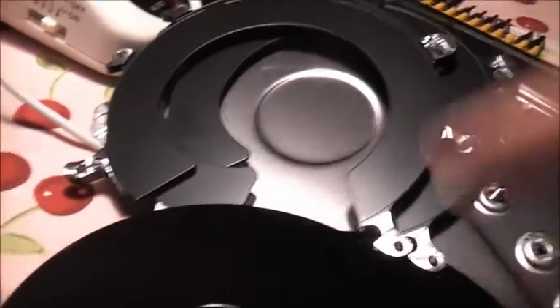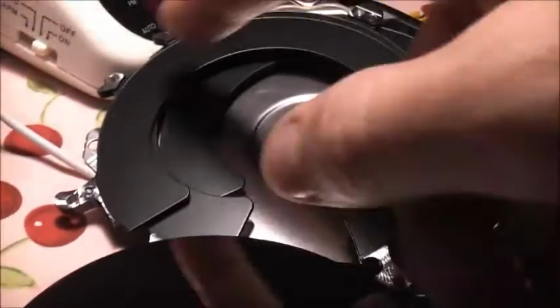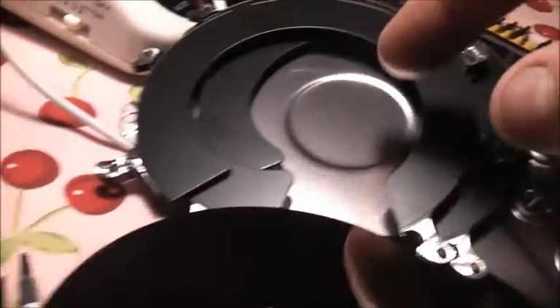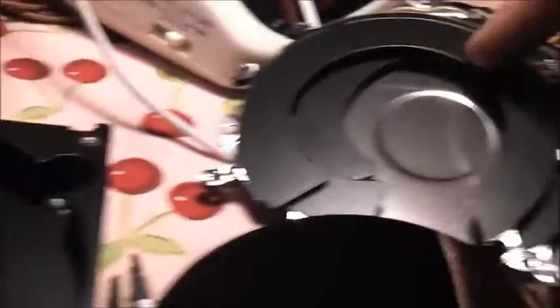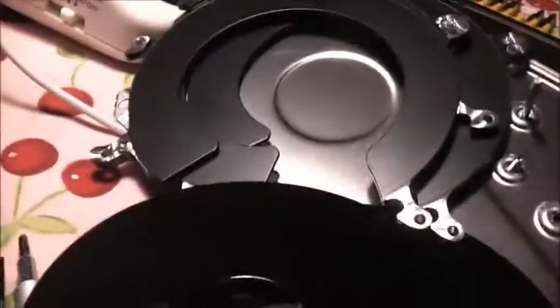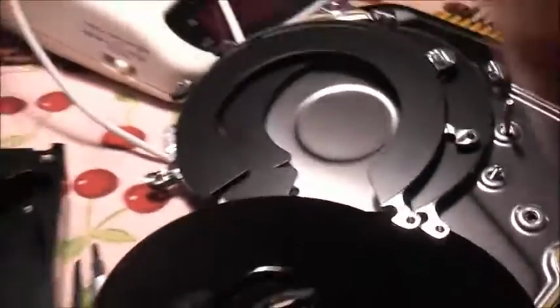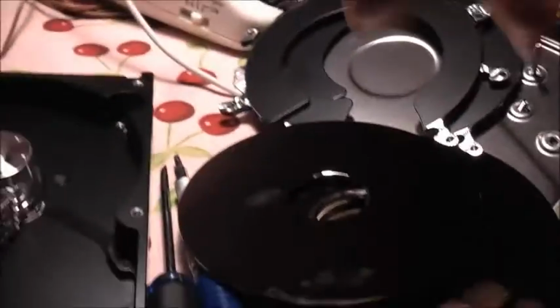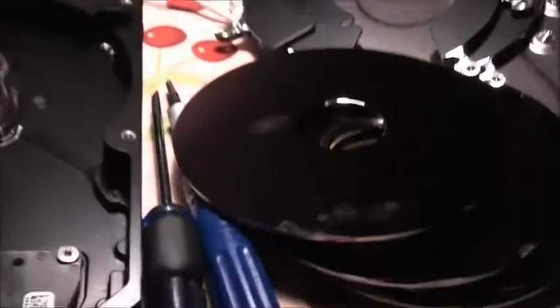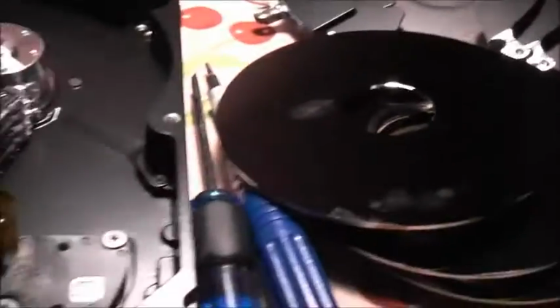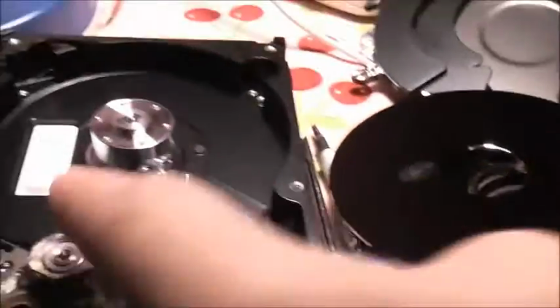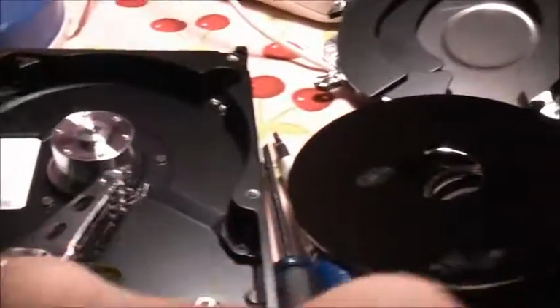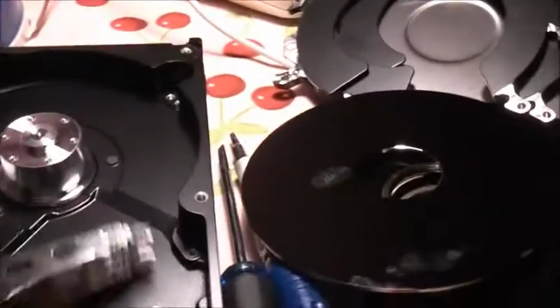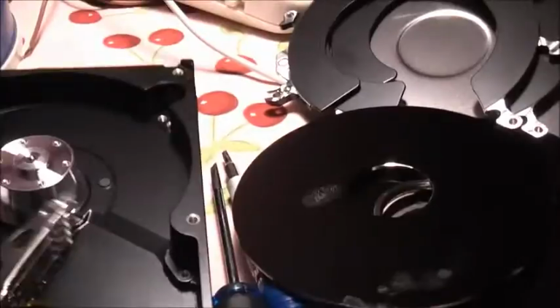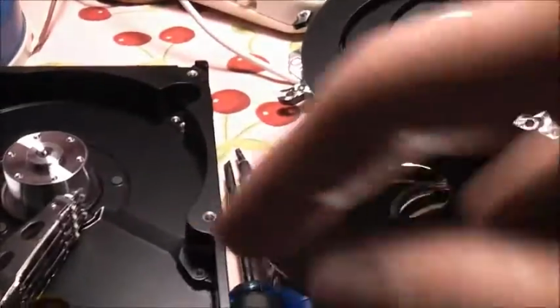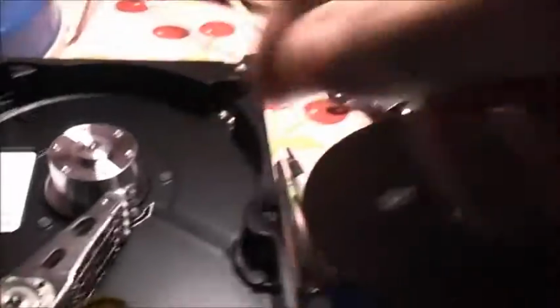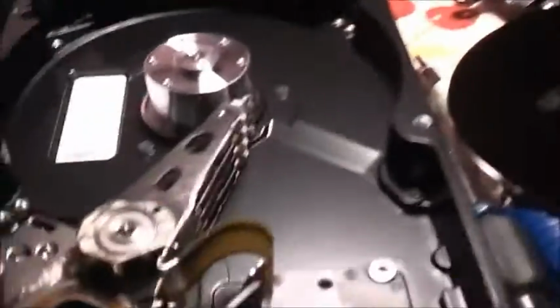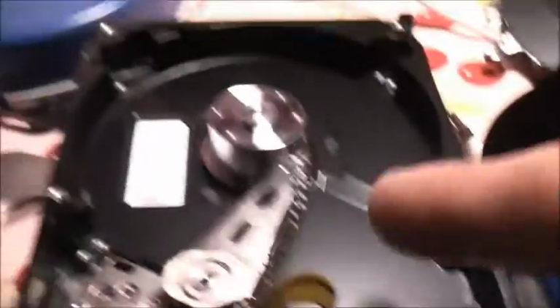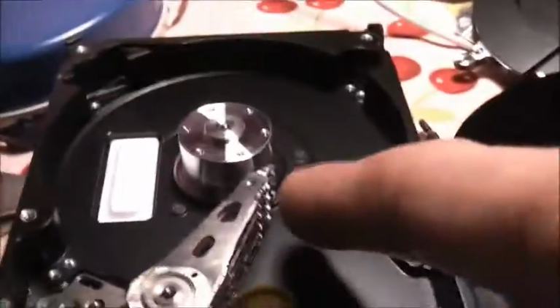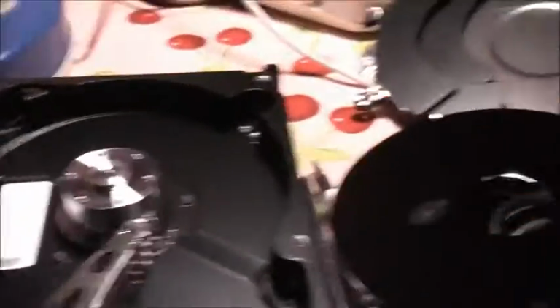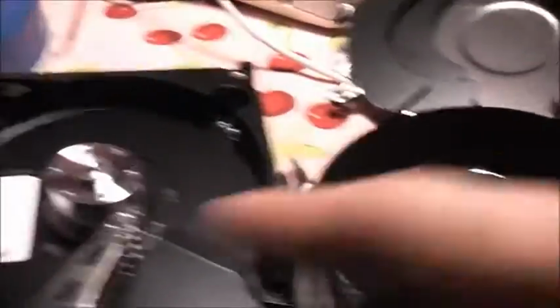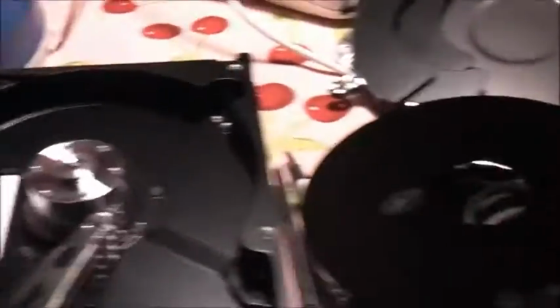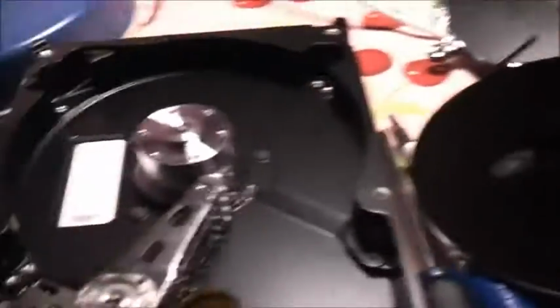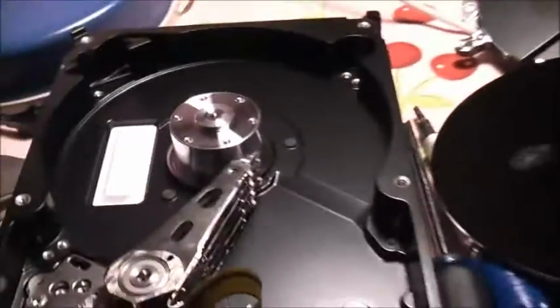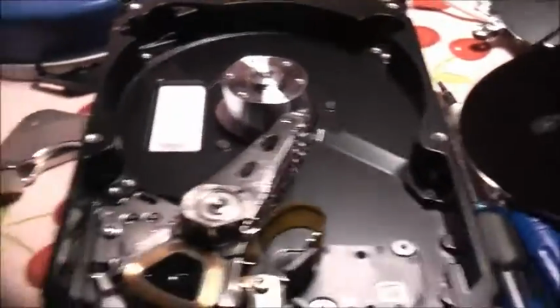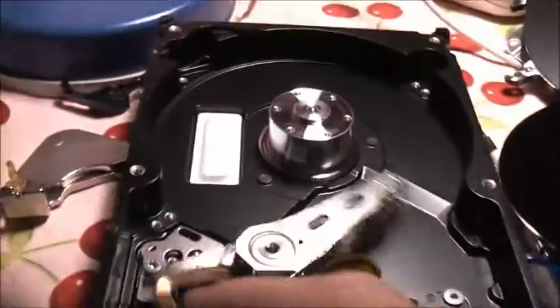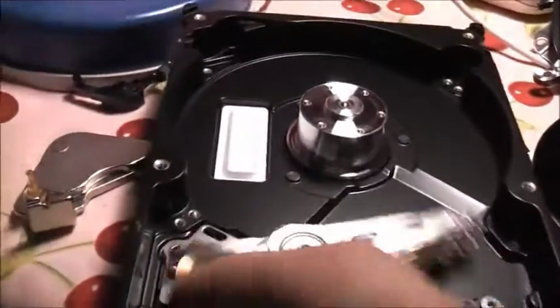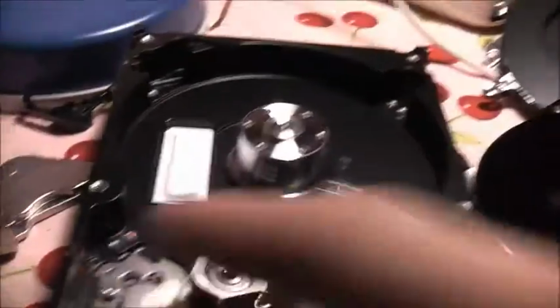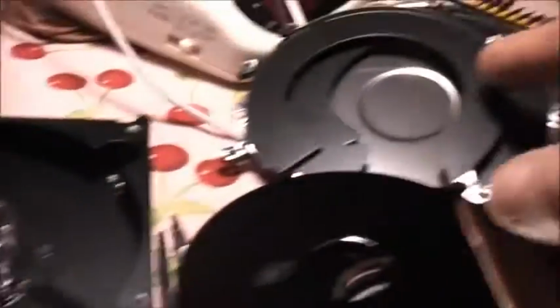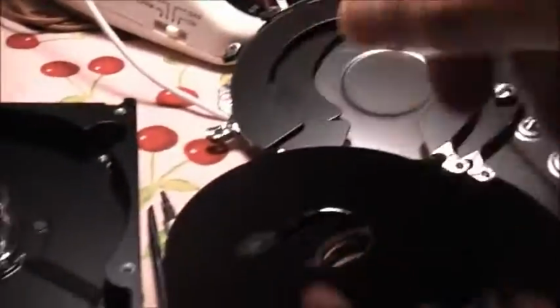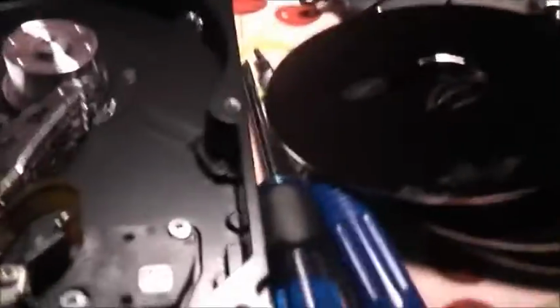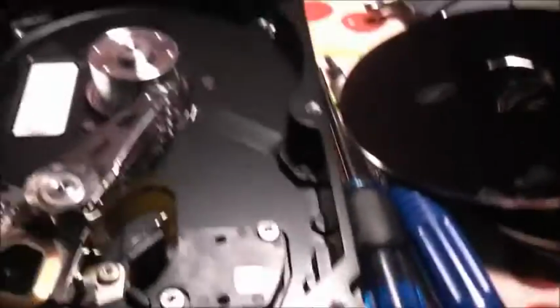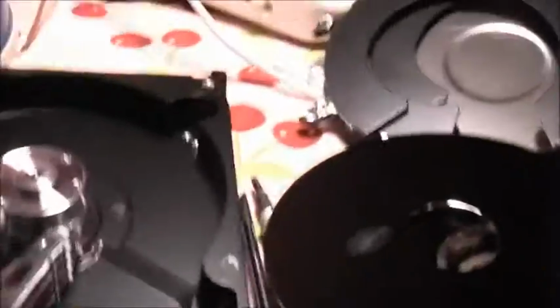The spacers are just in between the discs because they need specific airflow between the heads and the disc, especially as drives get bigger. They're there to divert the airflow in a special way.